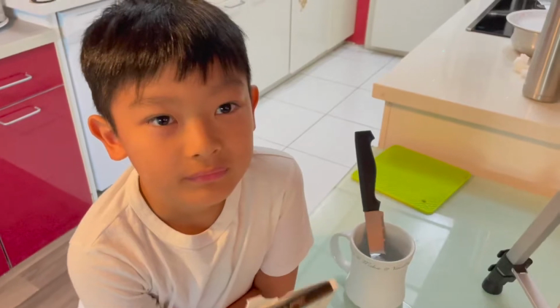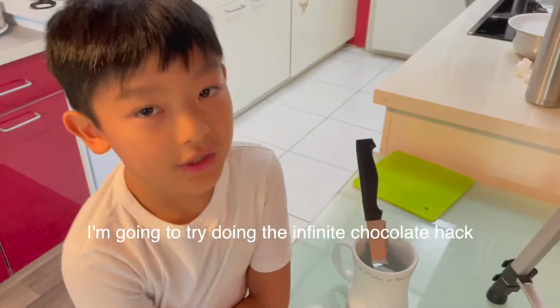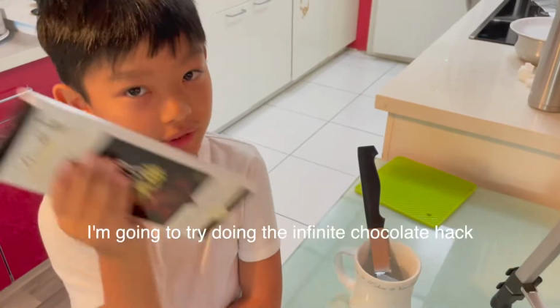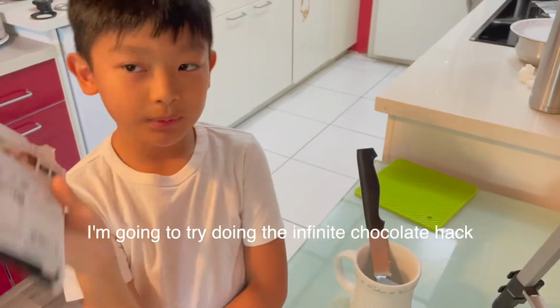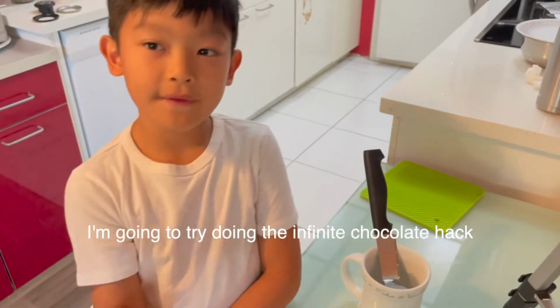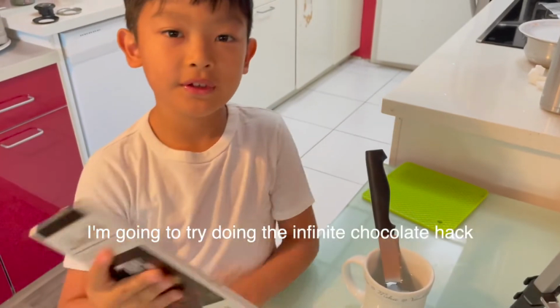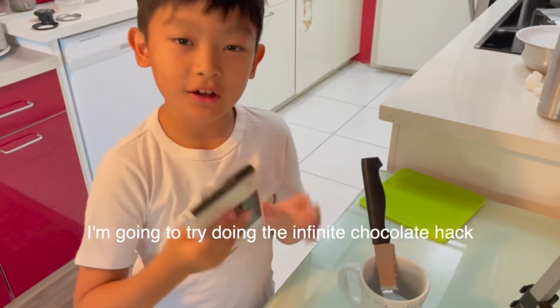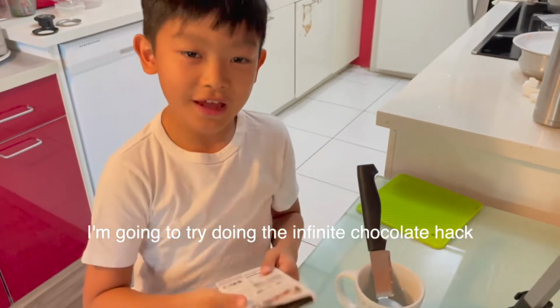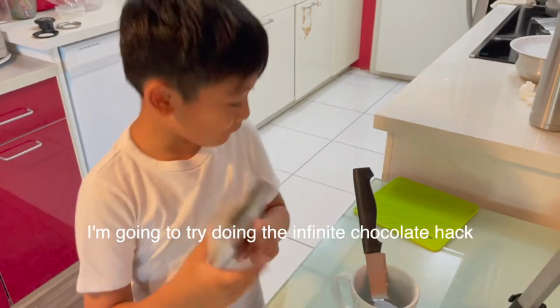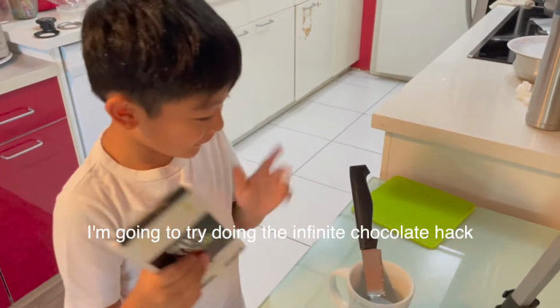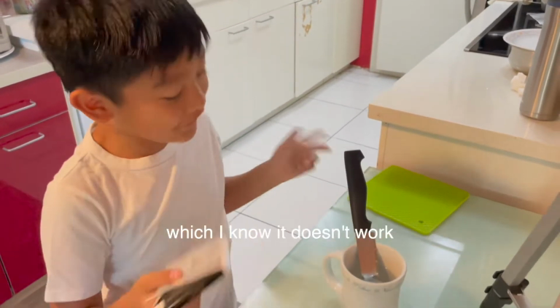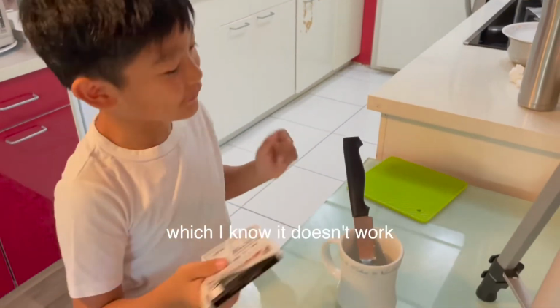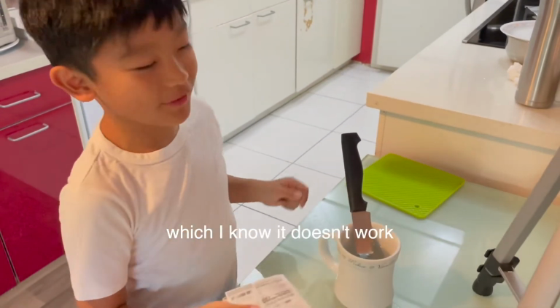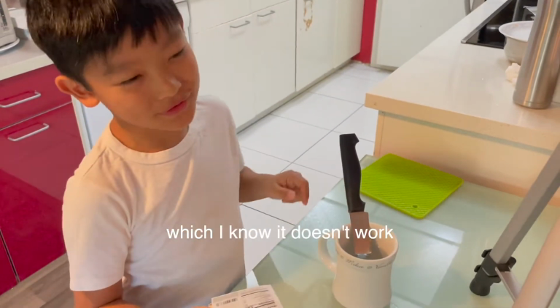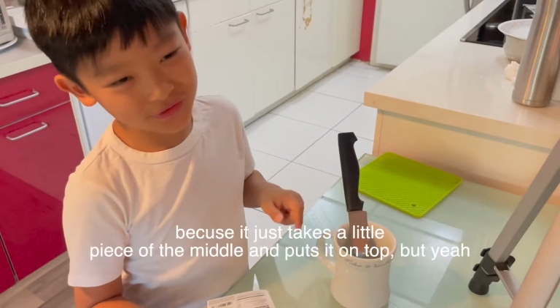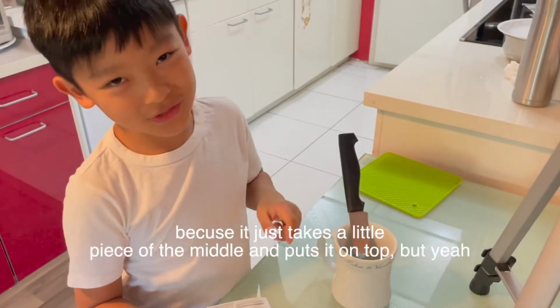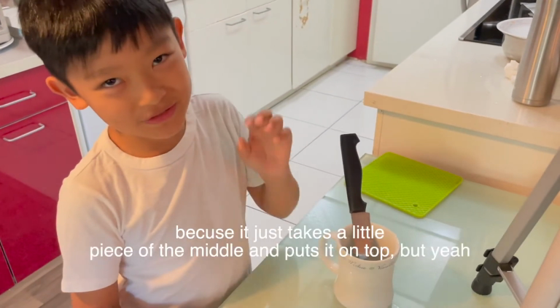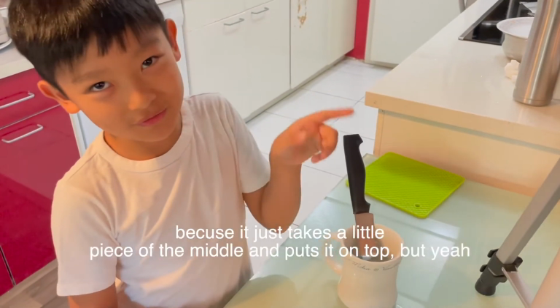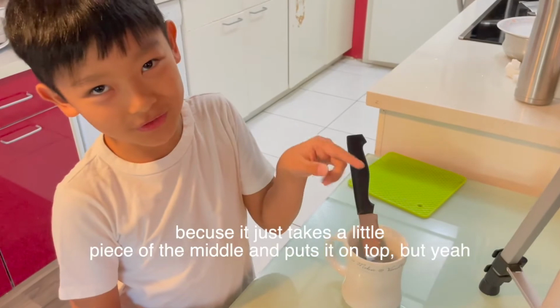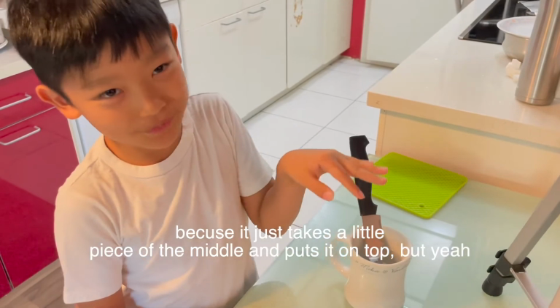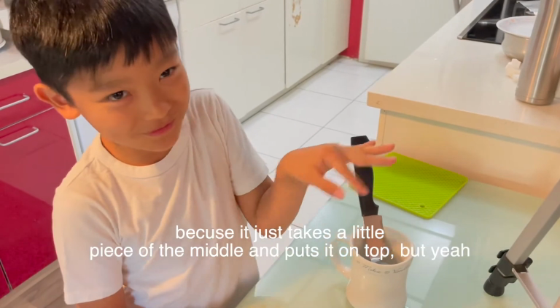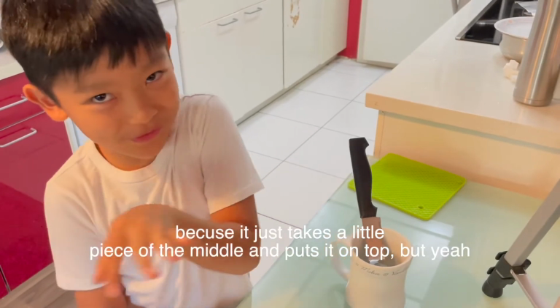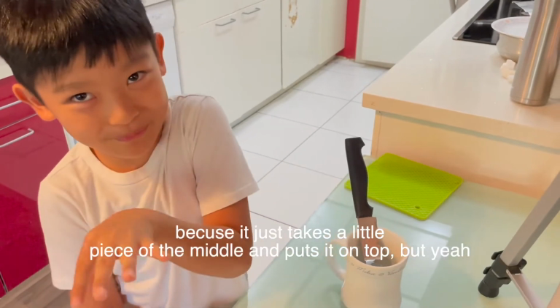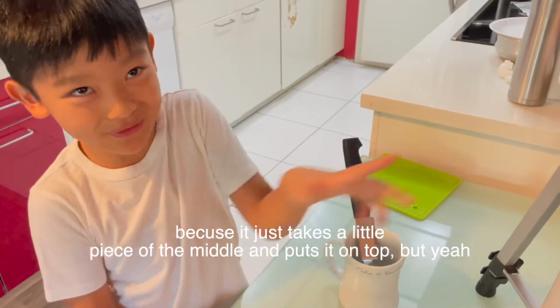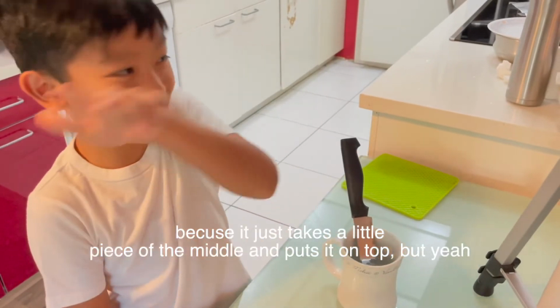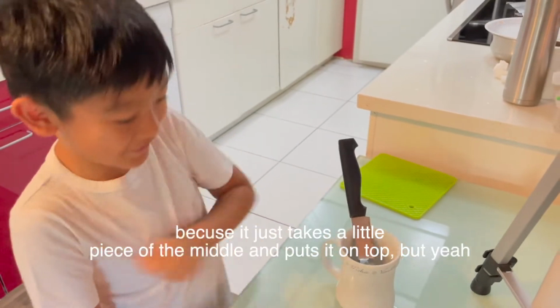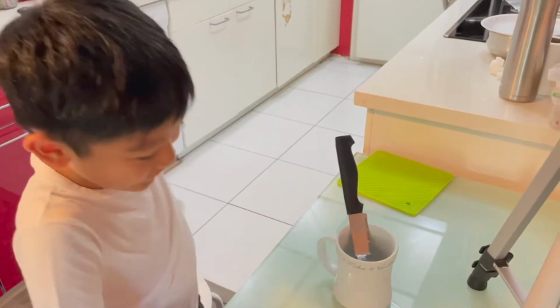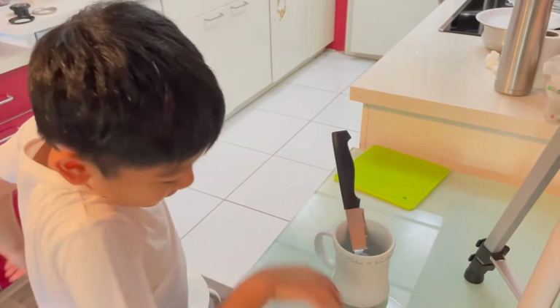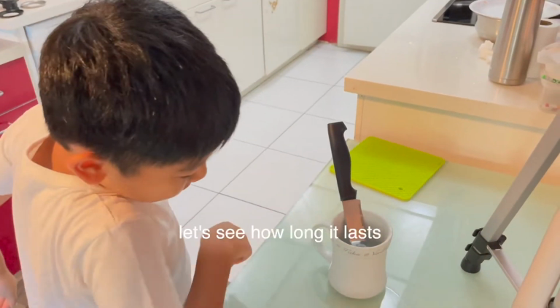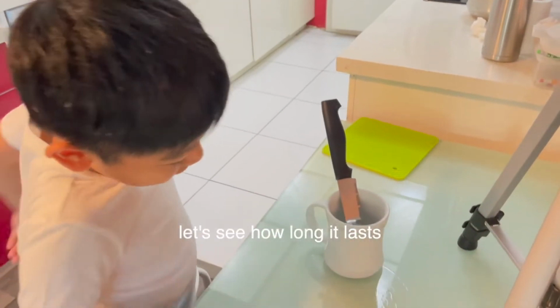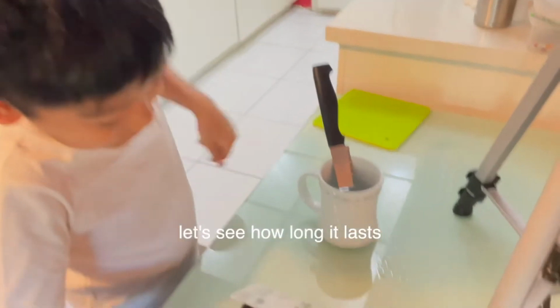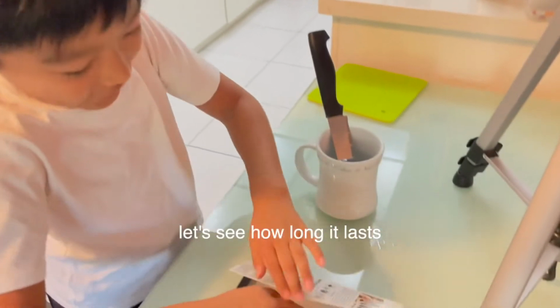I'm going to try doing the infinite chocolate hack, which I know doesn't work because it just takes a little piece of the middle and puts it on top. But yeah, we'll see how long it lasts.